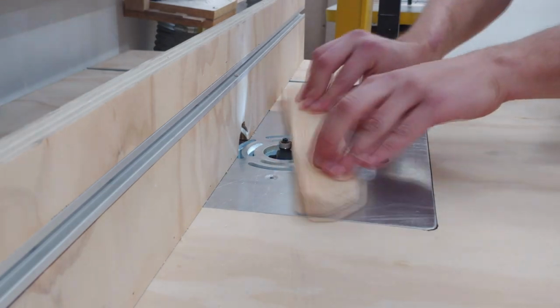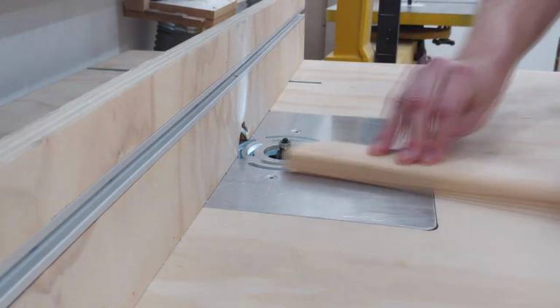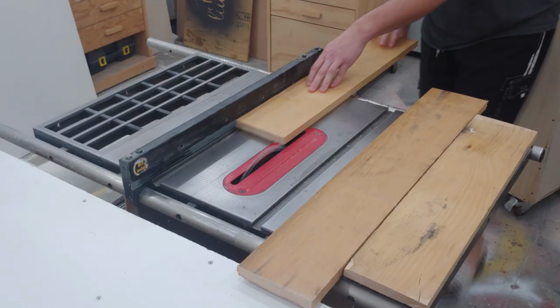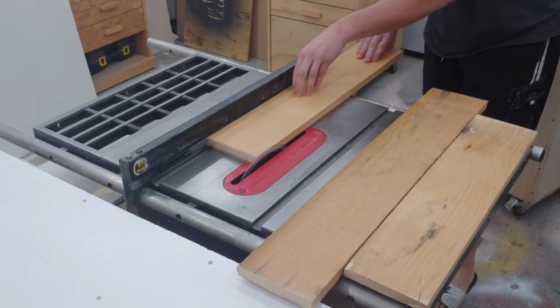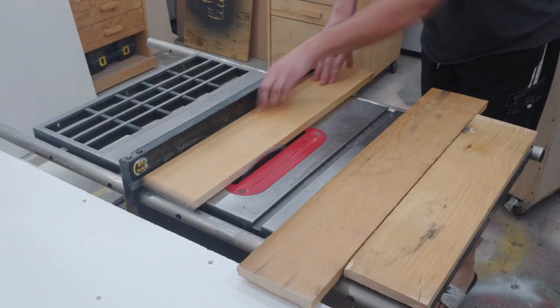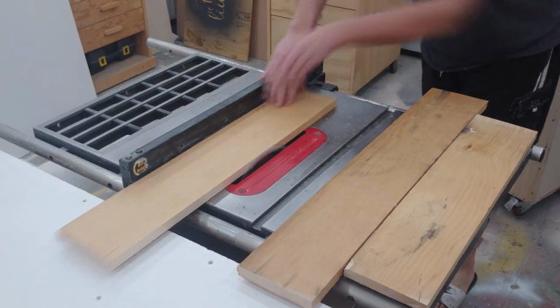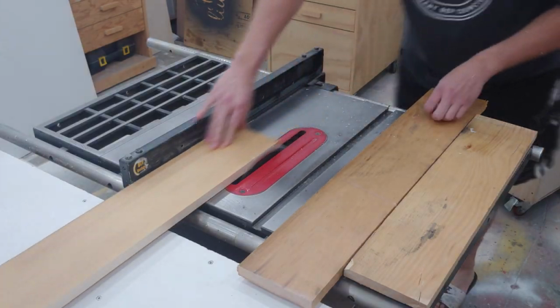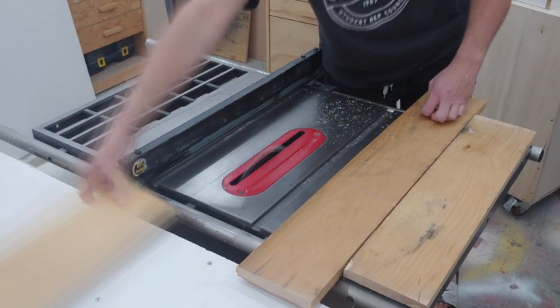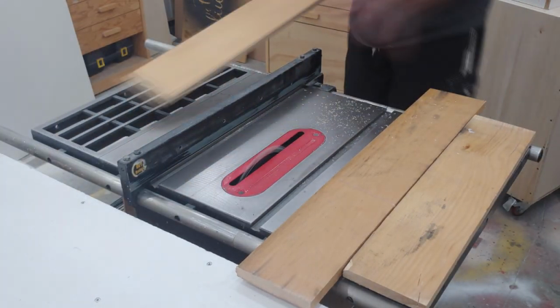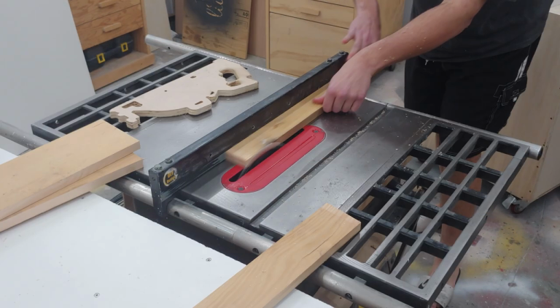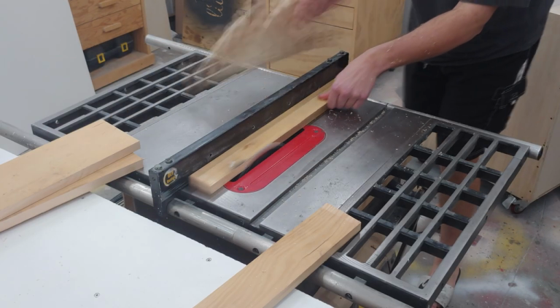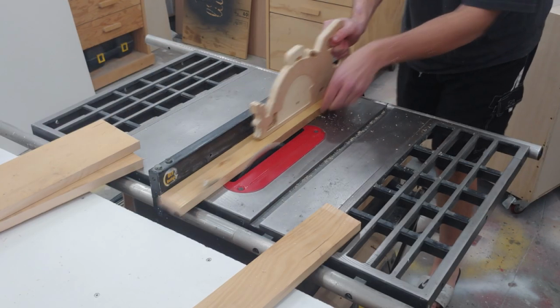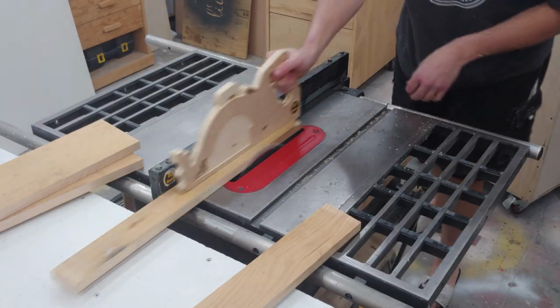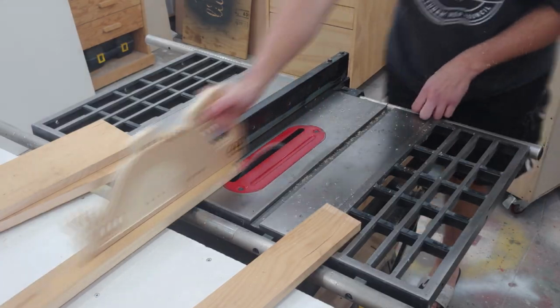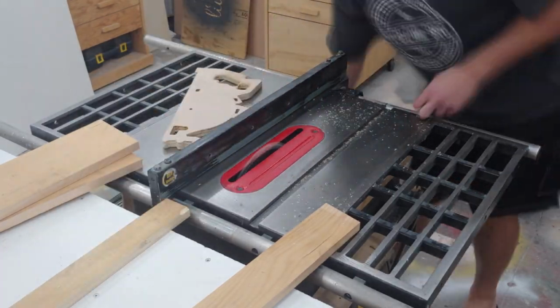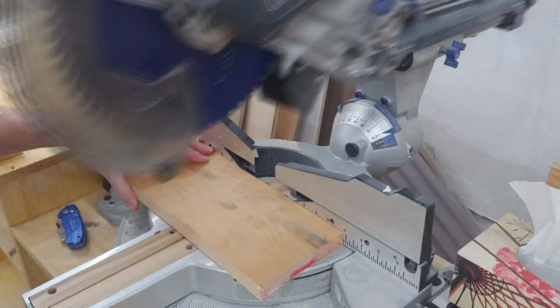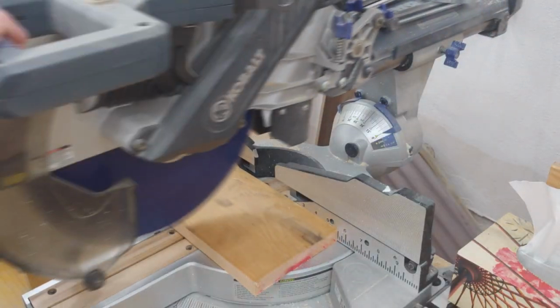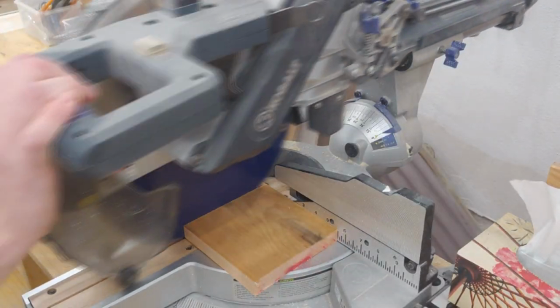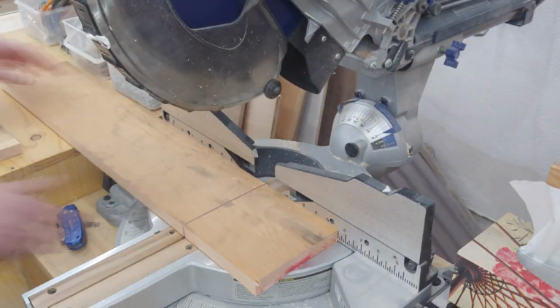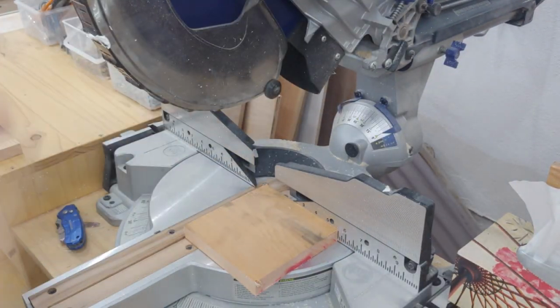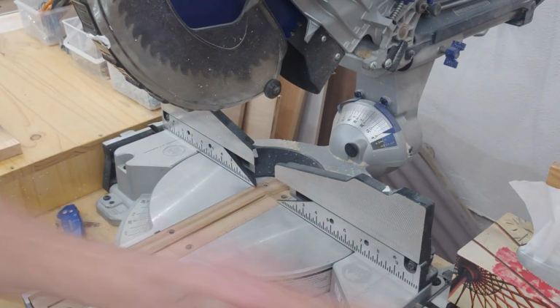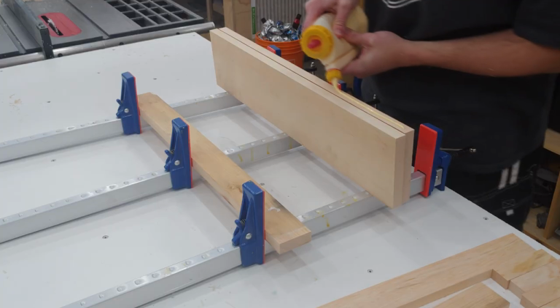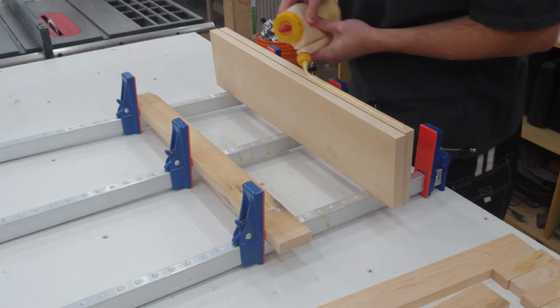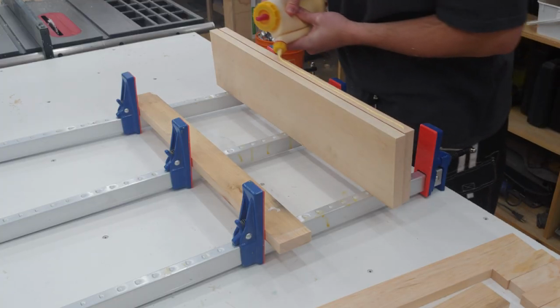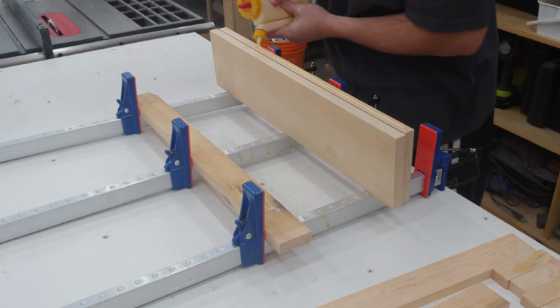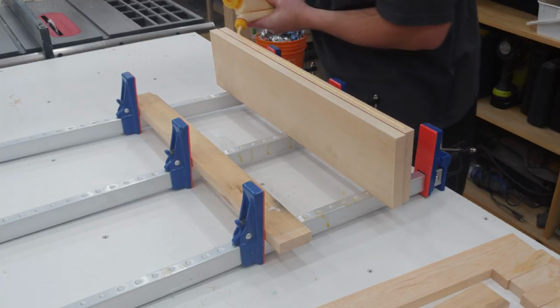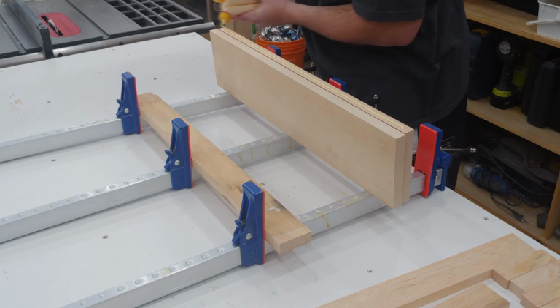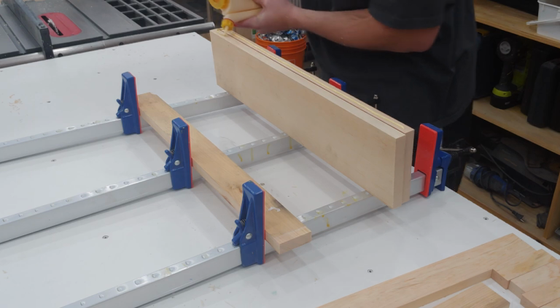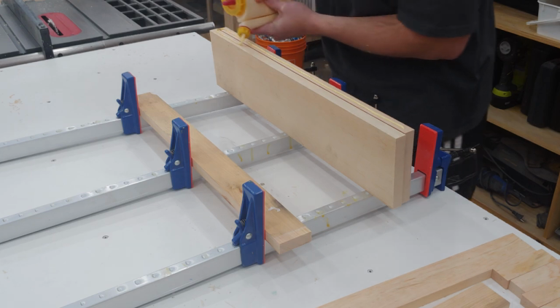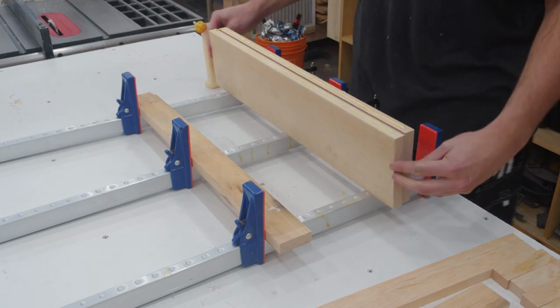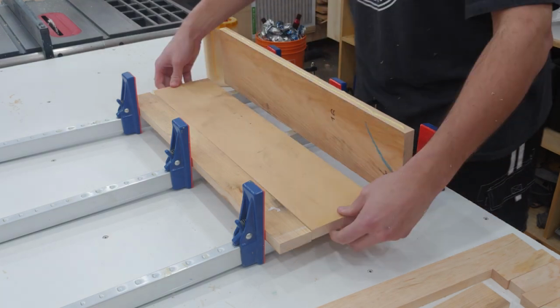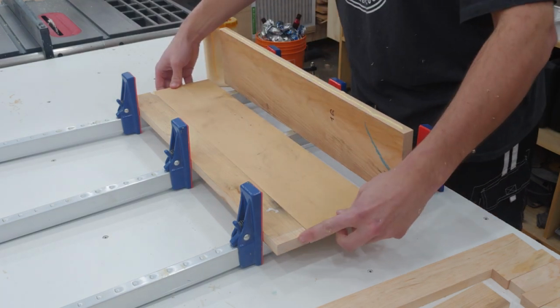Now onto the seat of the sled. I edge joint some old pine pallet boards at the table saw, then cut them to rough length at the miter saw. I apply glue to two of the edges and then put the three pieces in clamps to dry overnight.